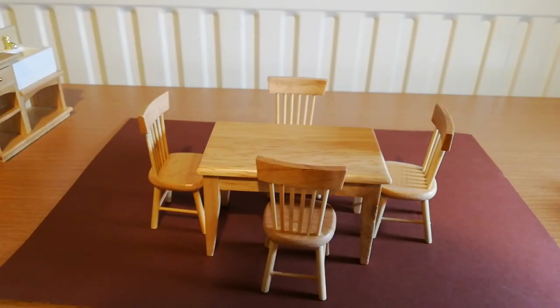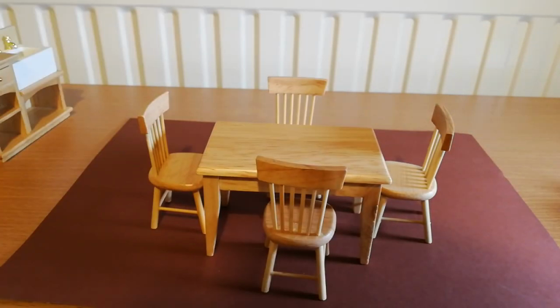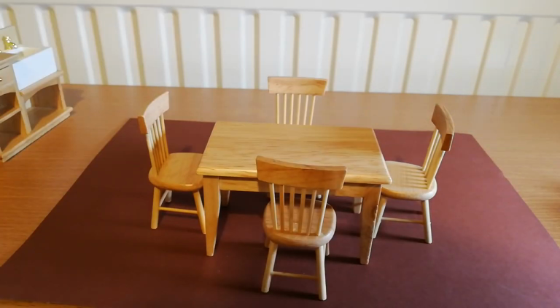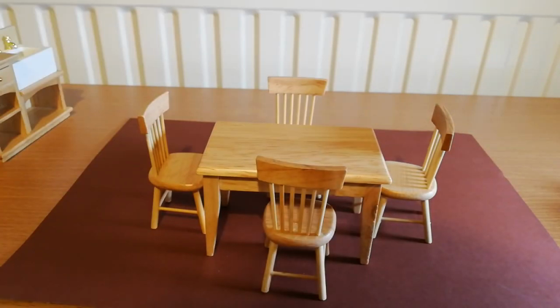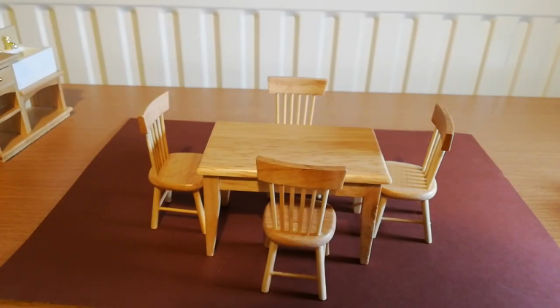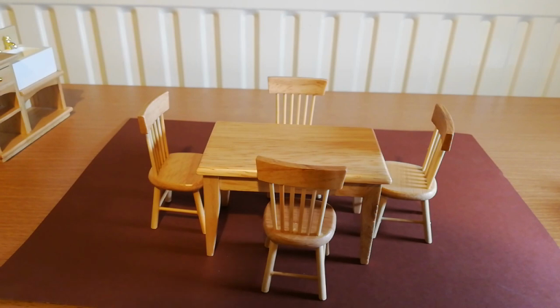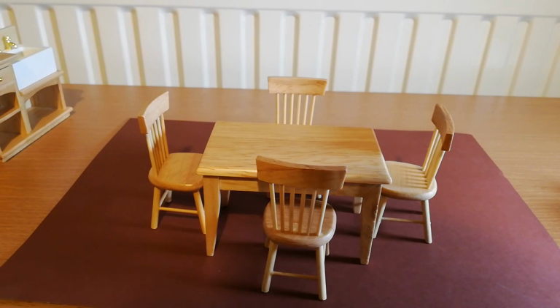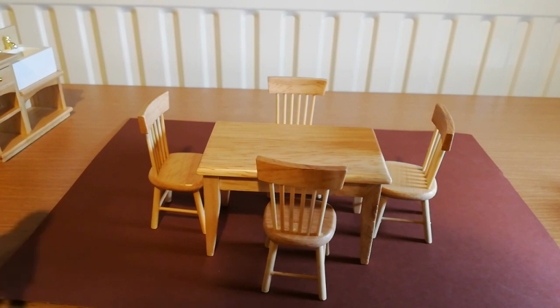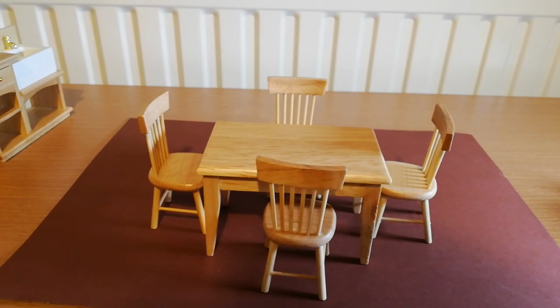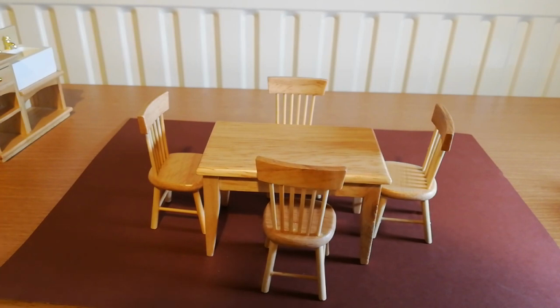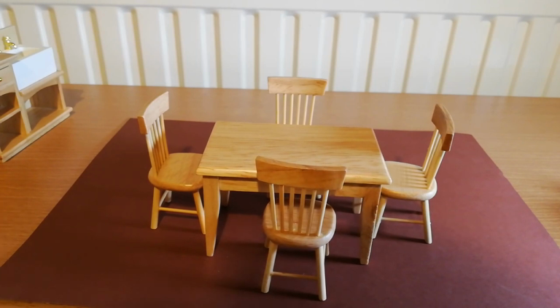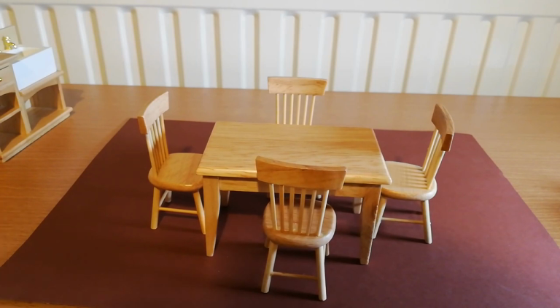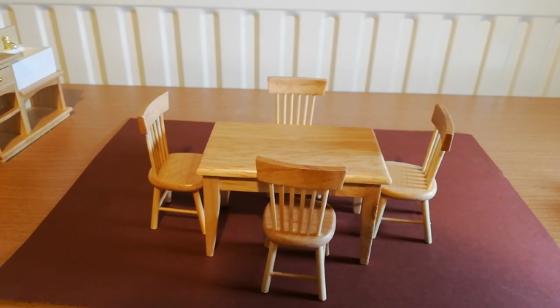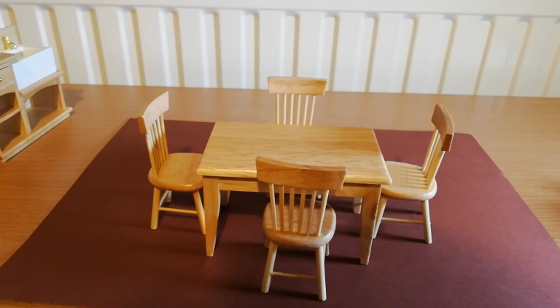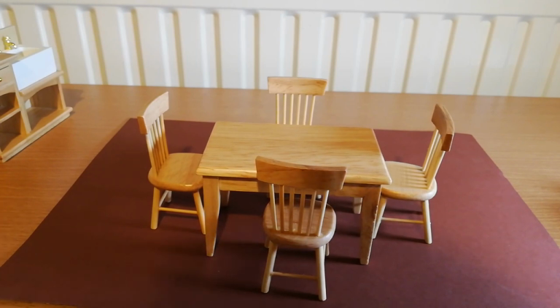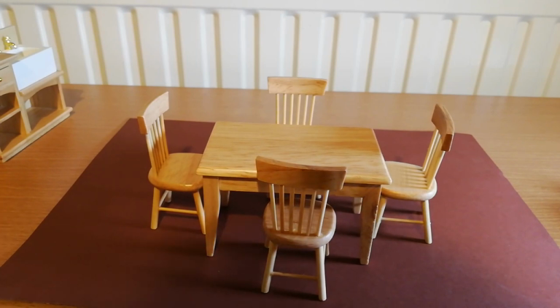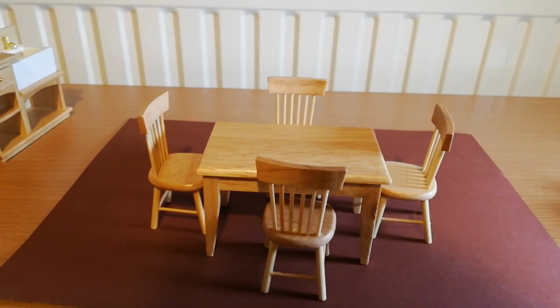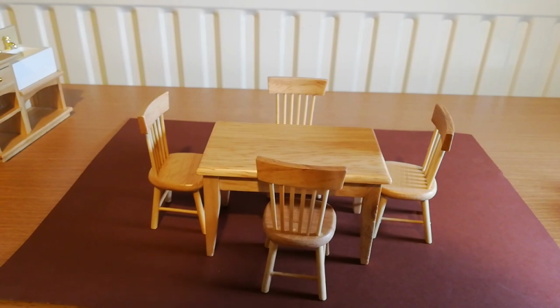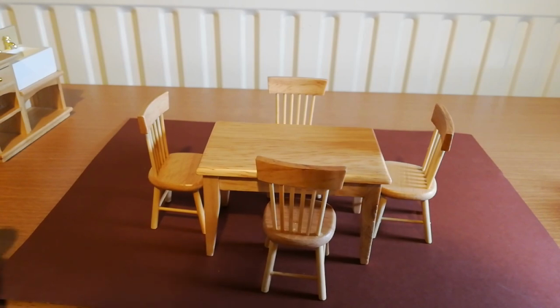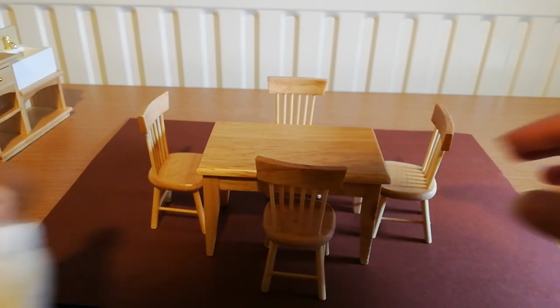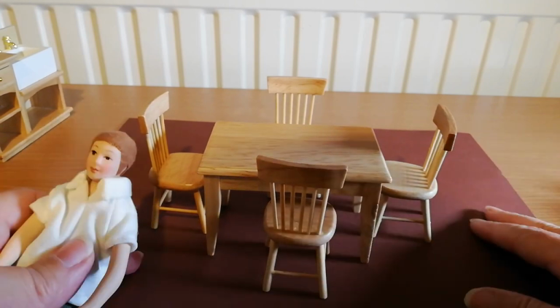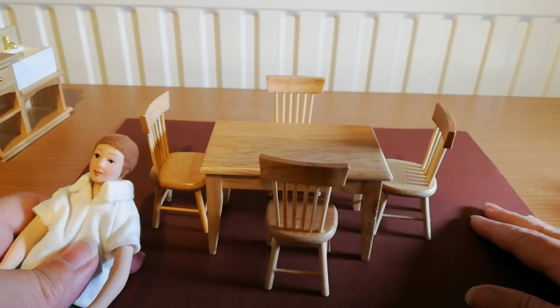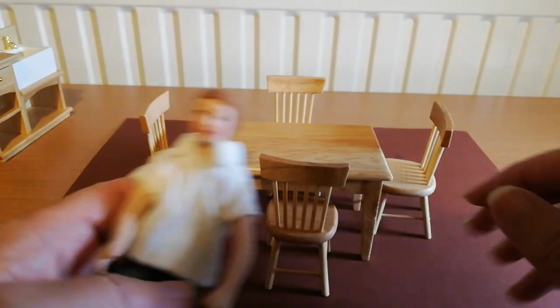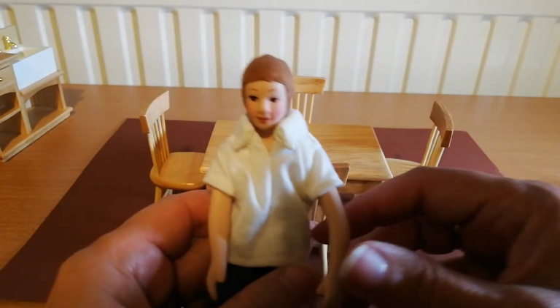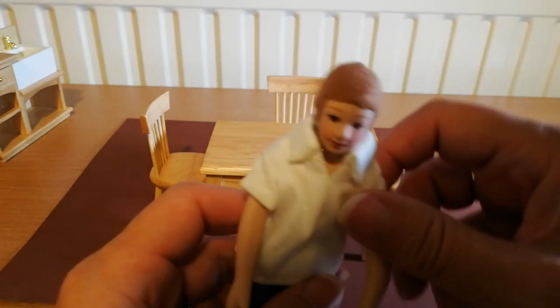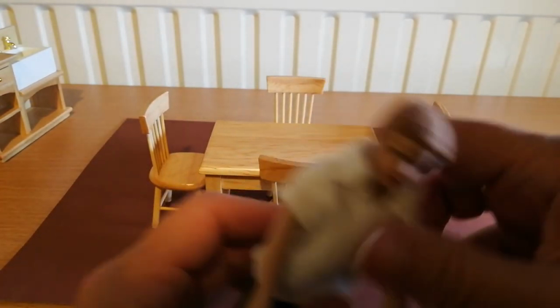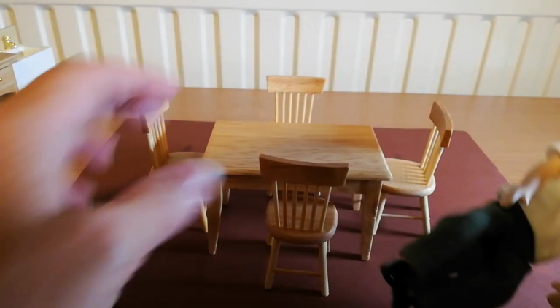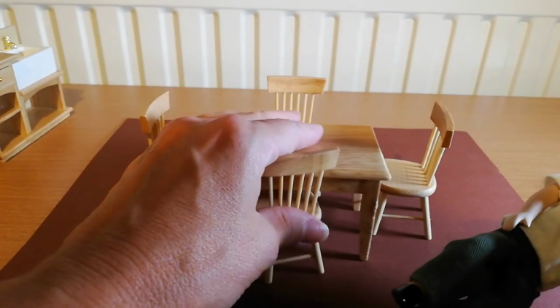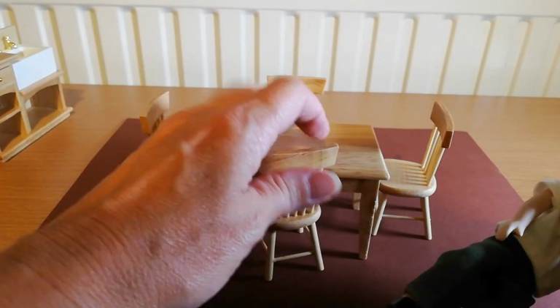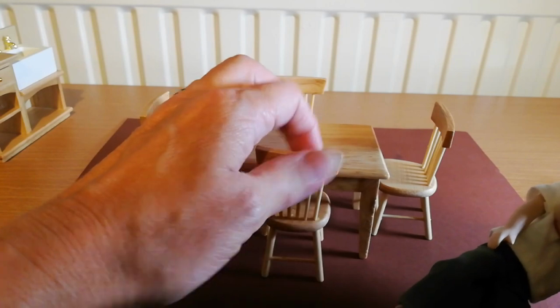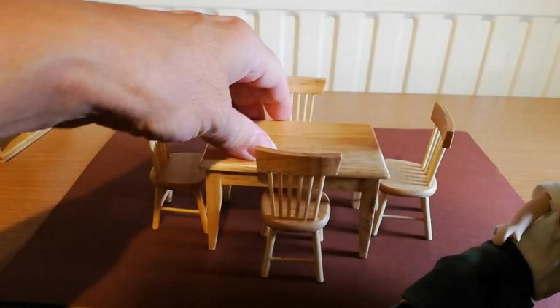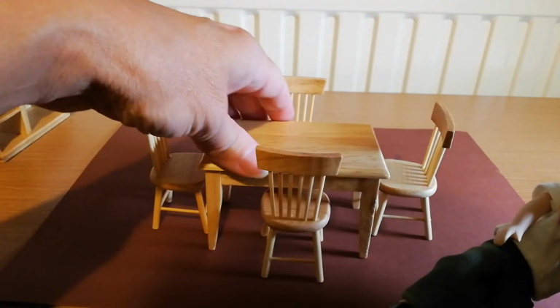Now that you've seen the table and chairs, I'm going to show you some of the little people that I ordered. They're pretty nice, but they're also of a more dubious quality.